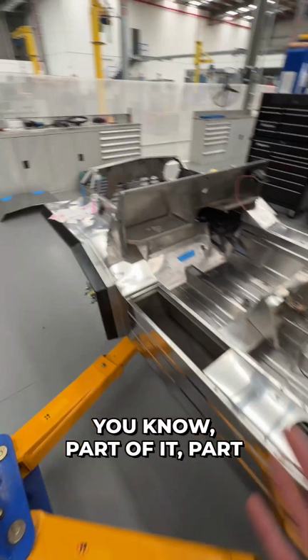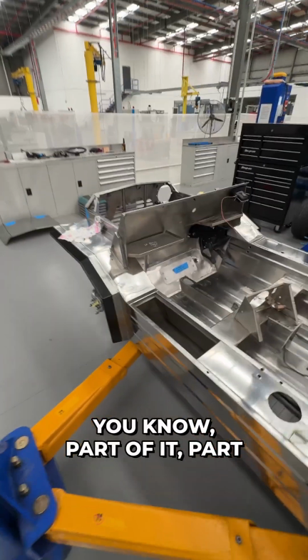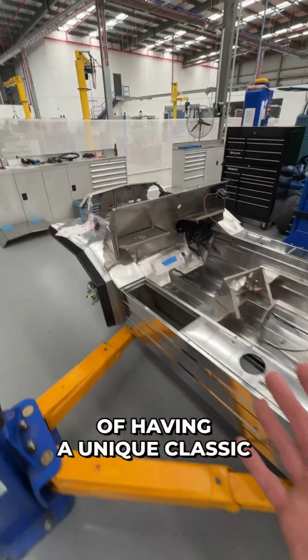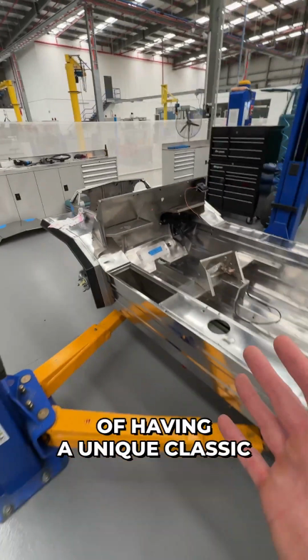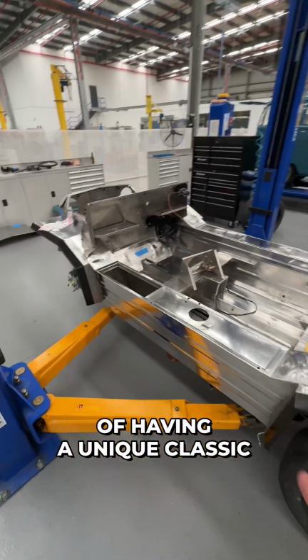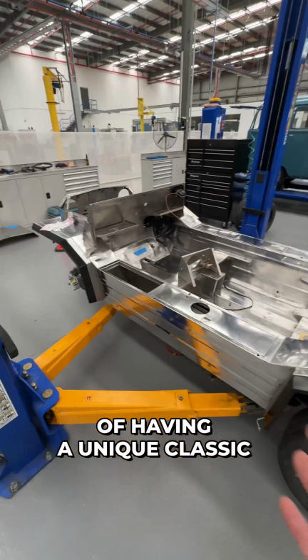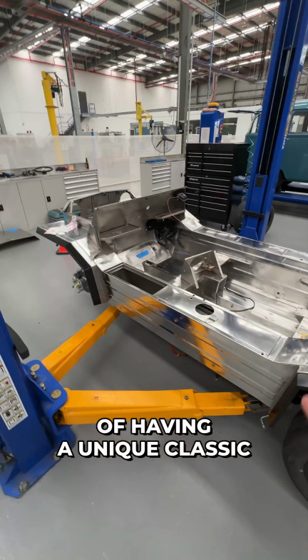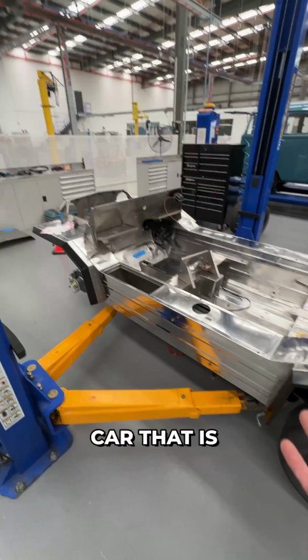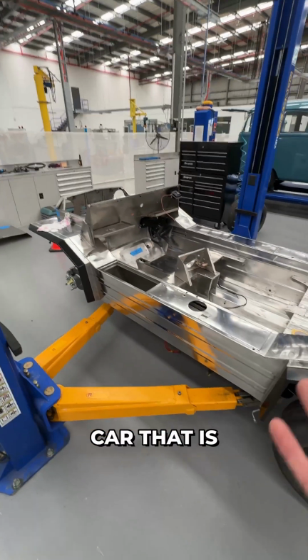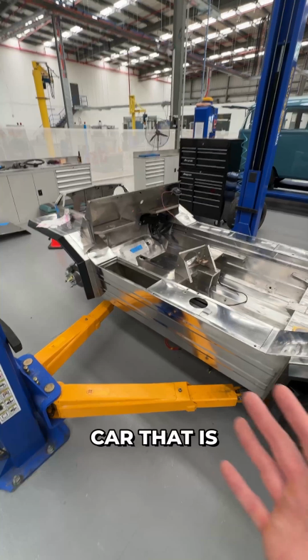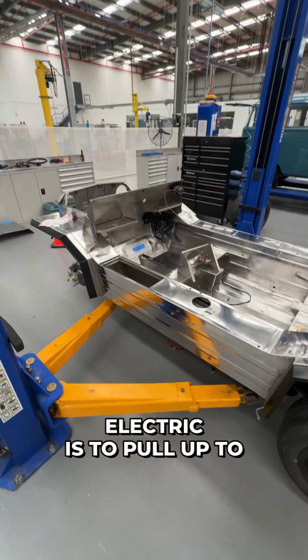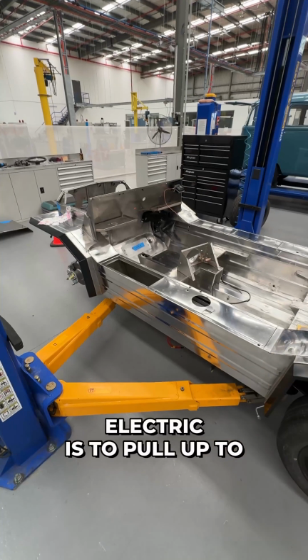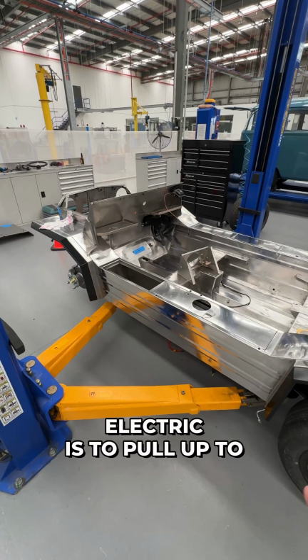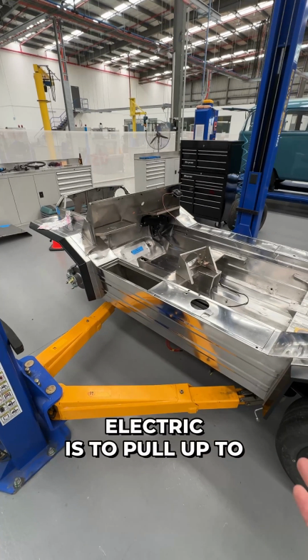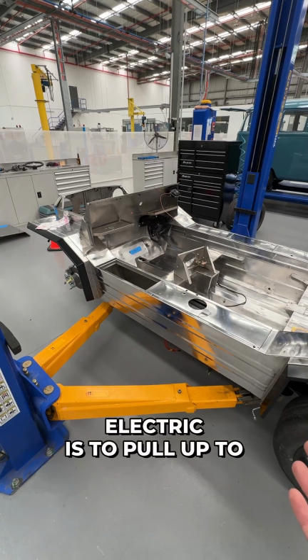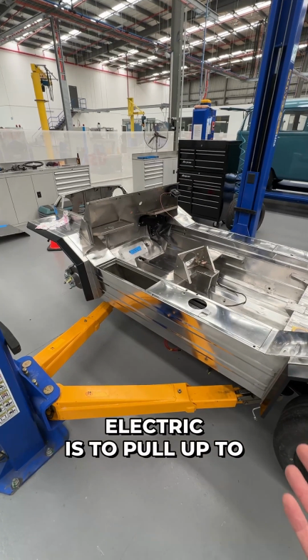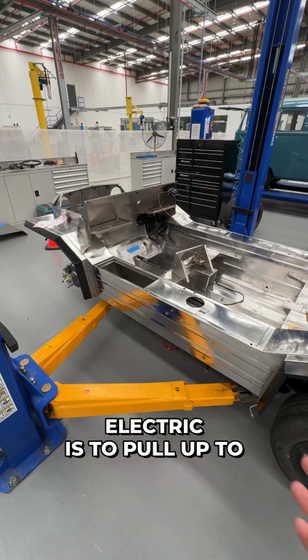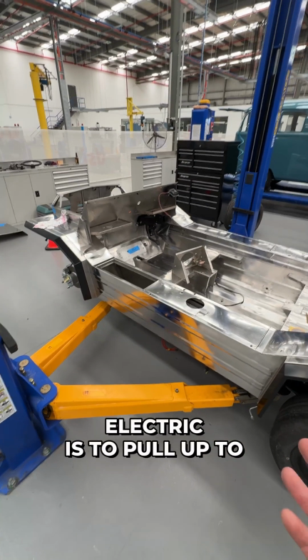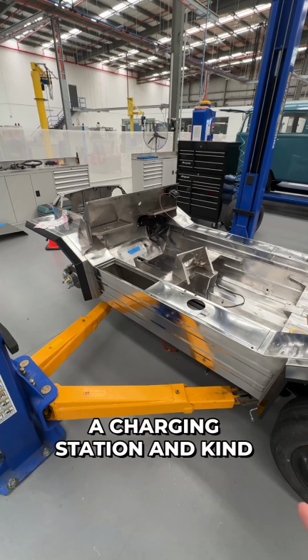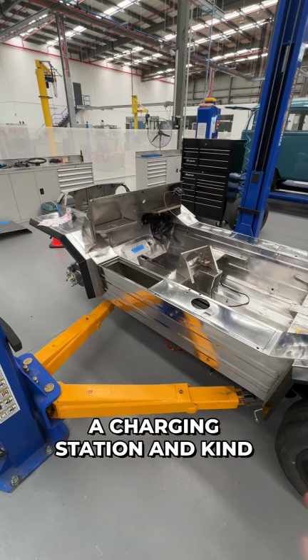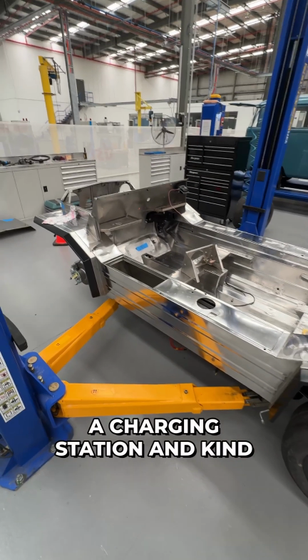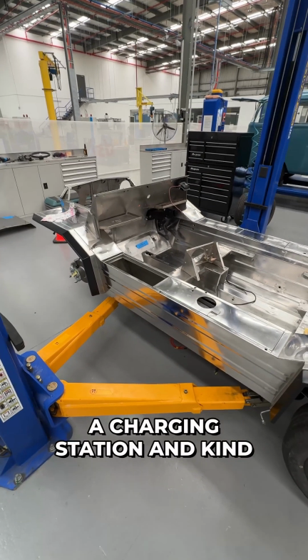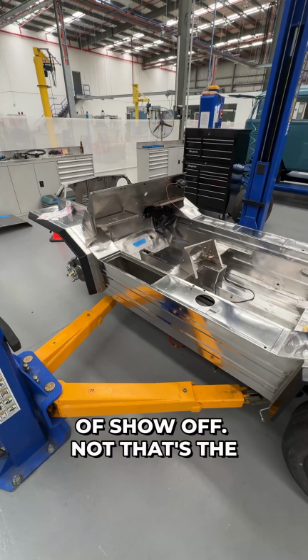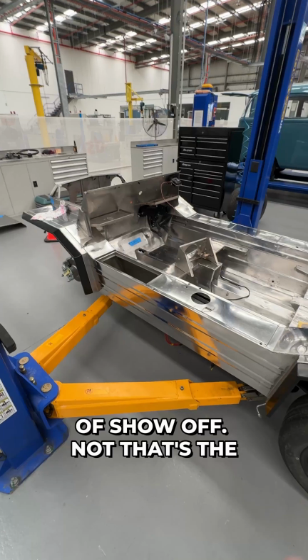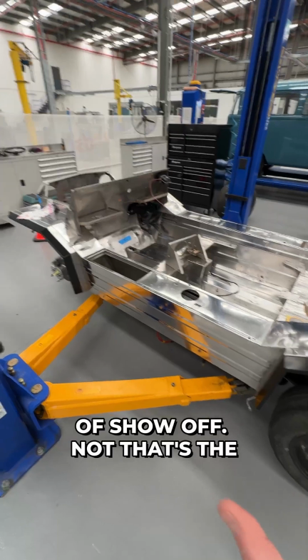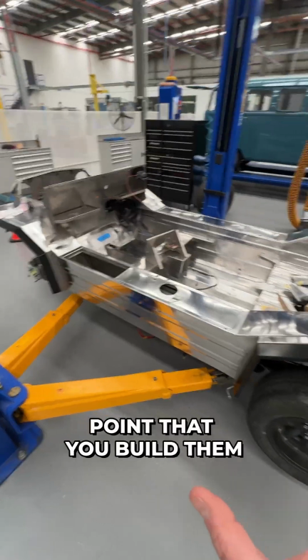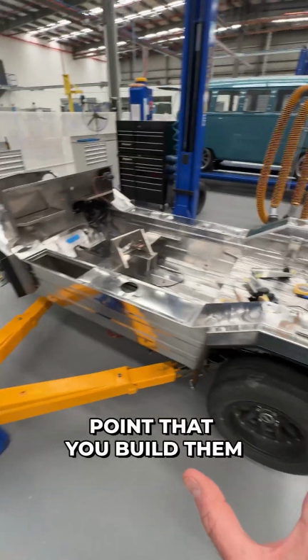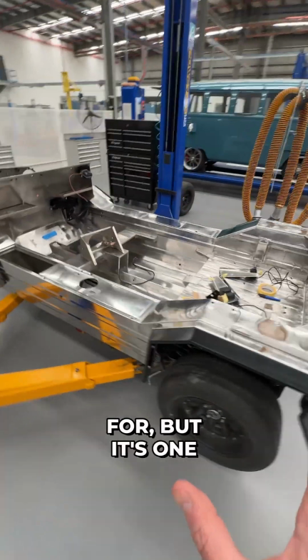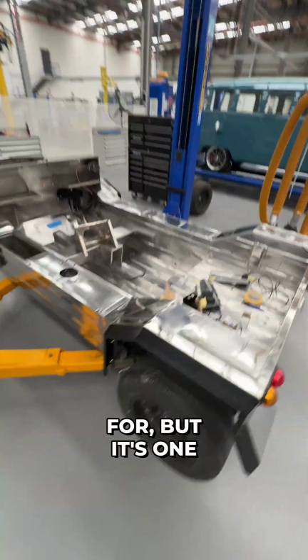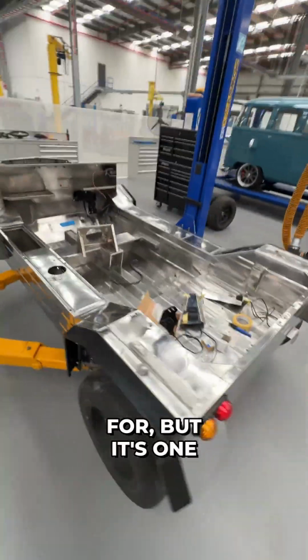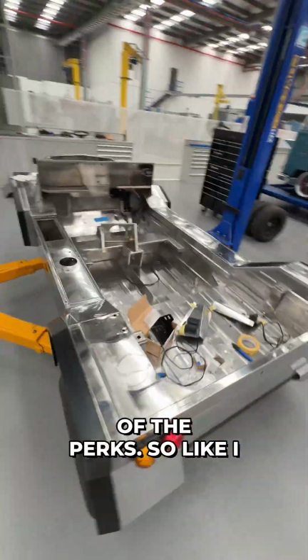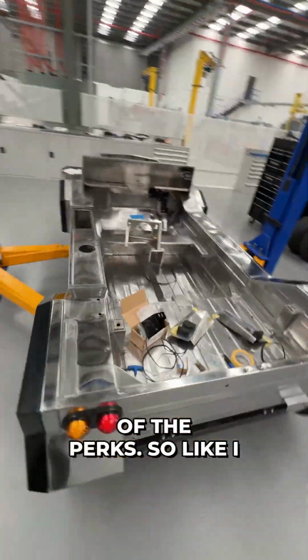We already had these lidded sections, so we can open it a different way and make charging quite cool and easy. Part of having a unique classic car that is electric is to pull up to a charging station and kind of show off. Not that that's the point you build them for, but it's one of the perks.